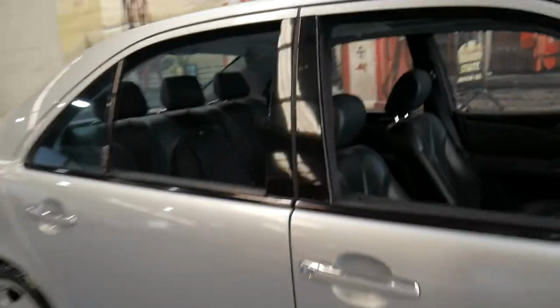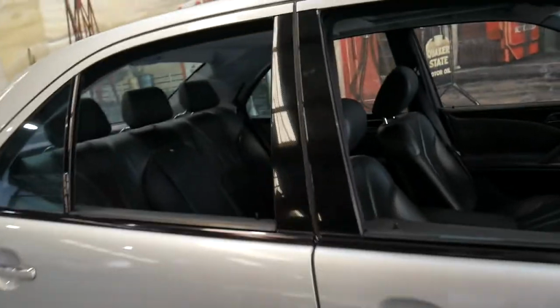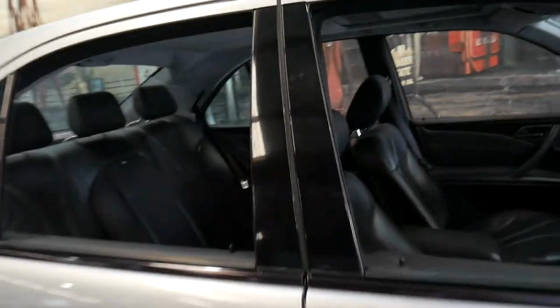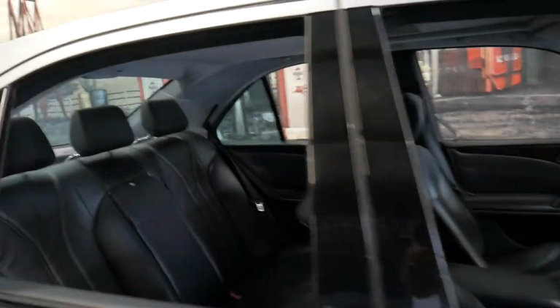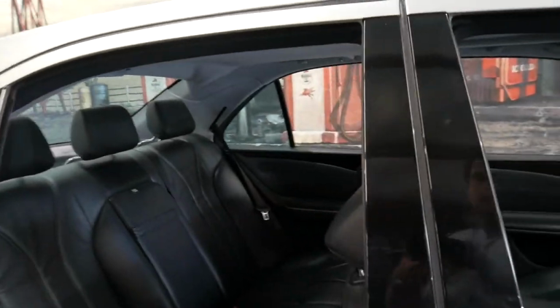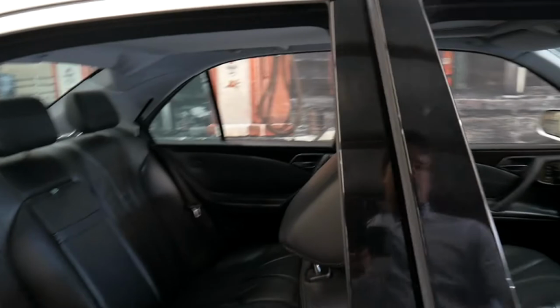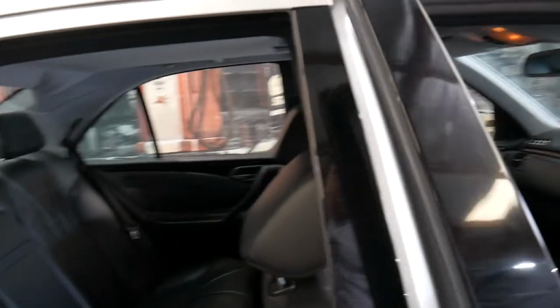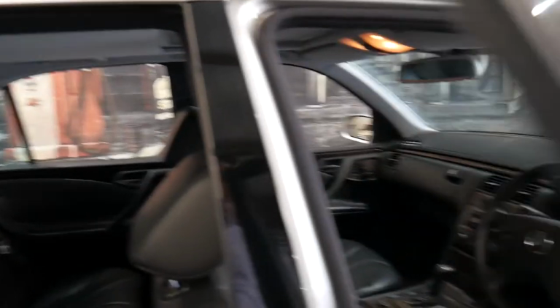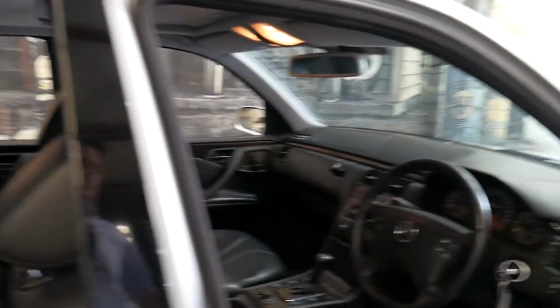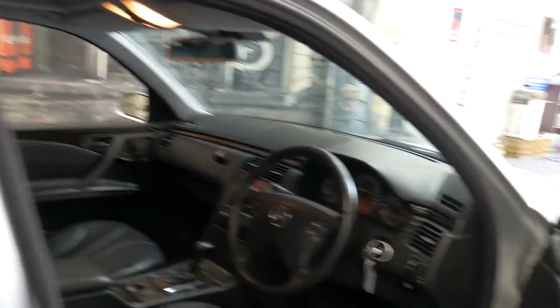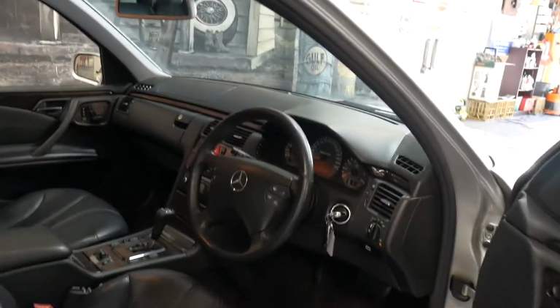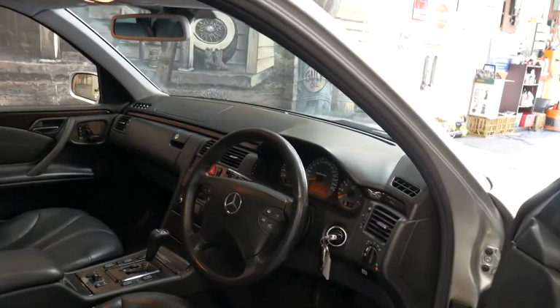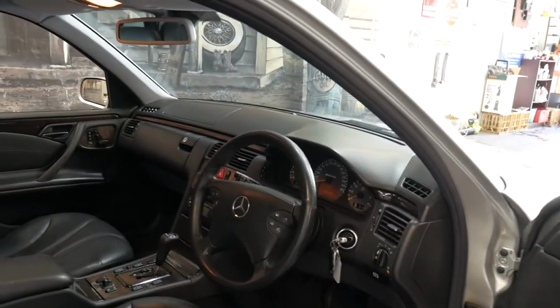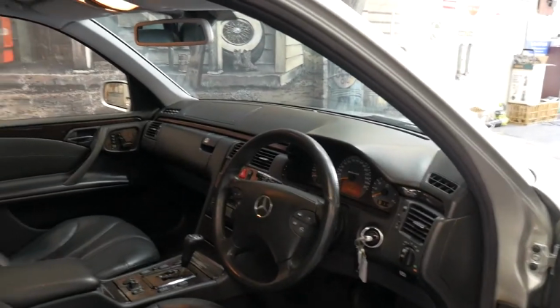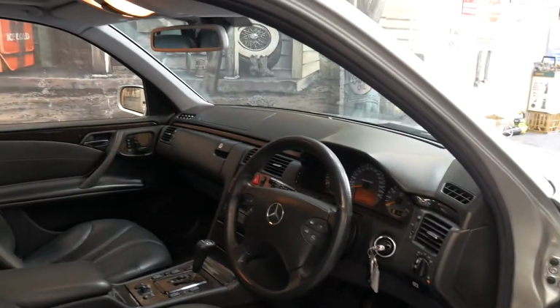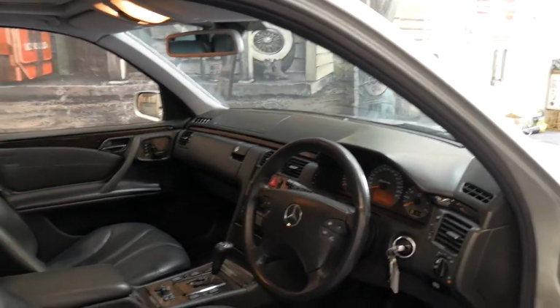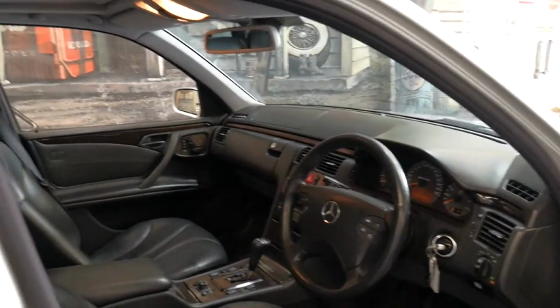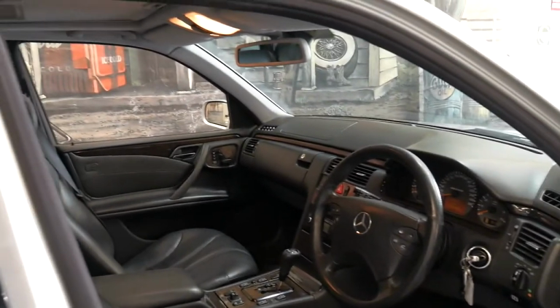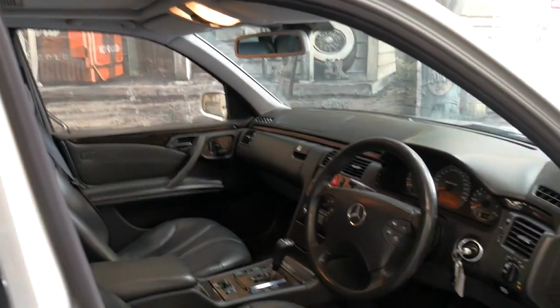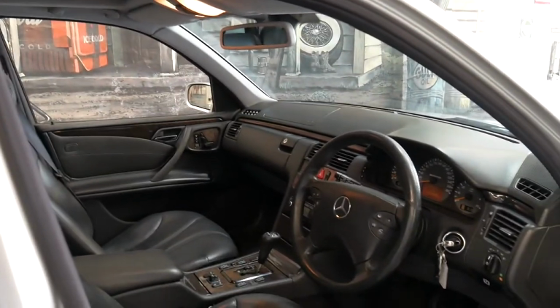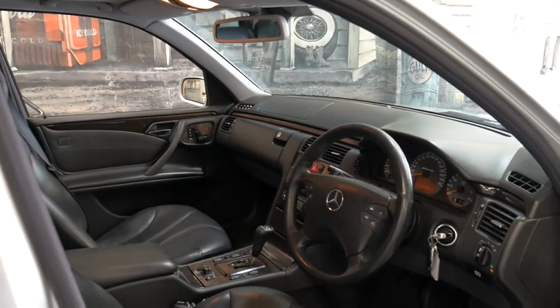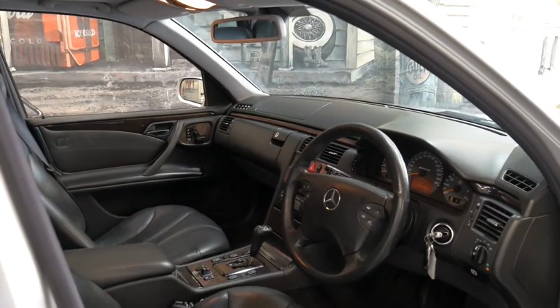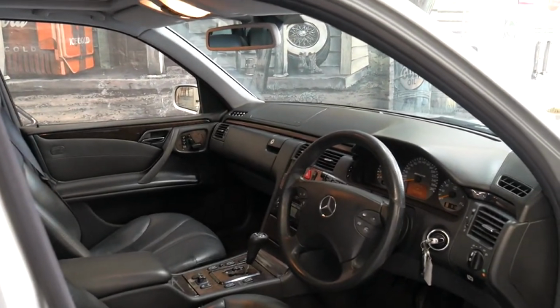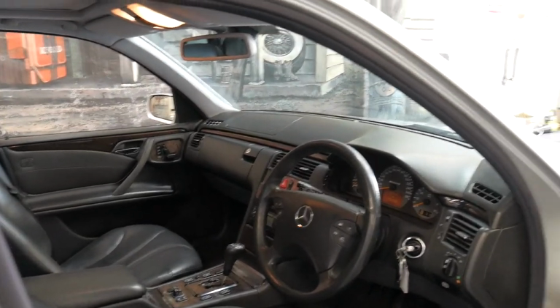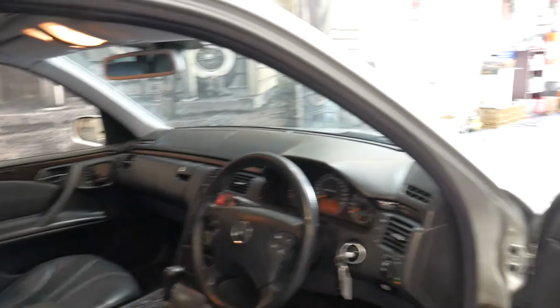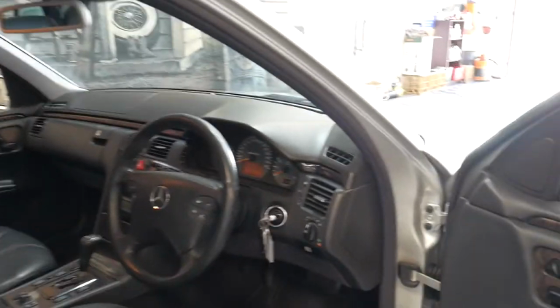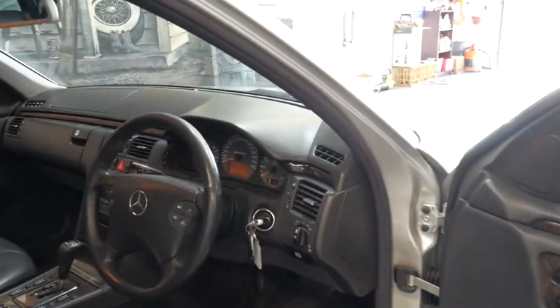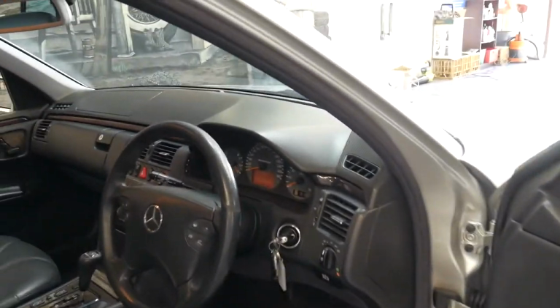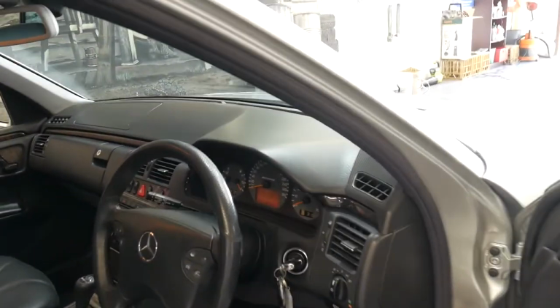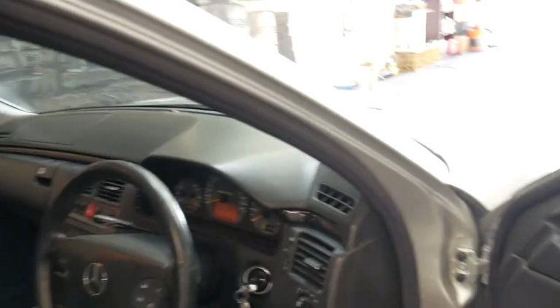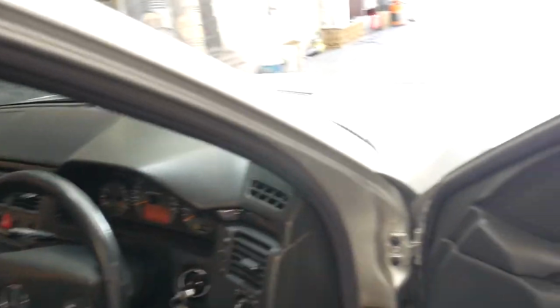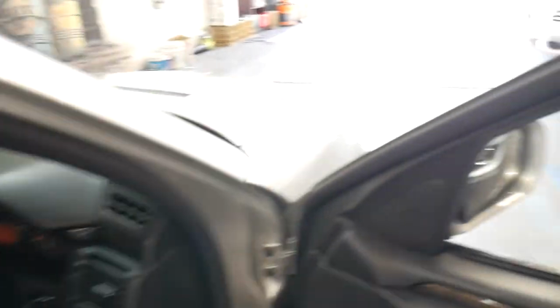I think this was probably the last of the best AMGs - they were really built to last.